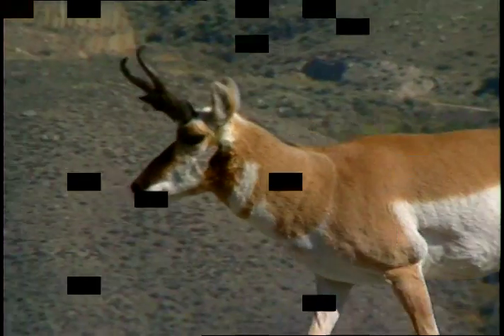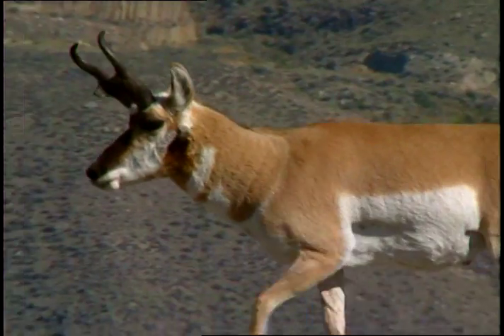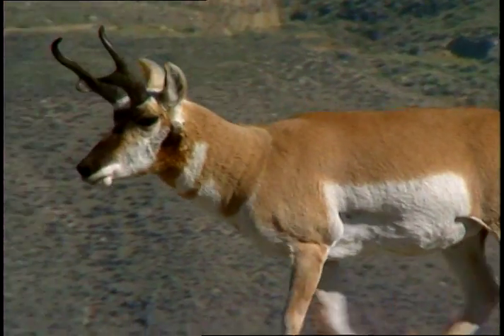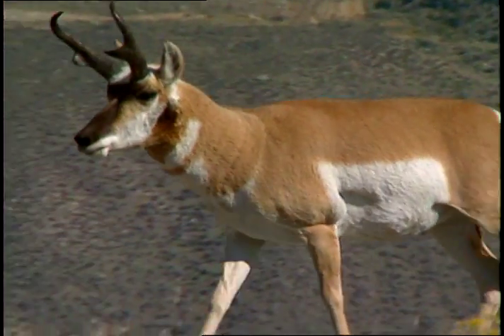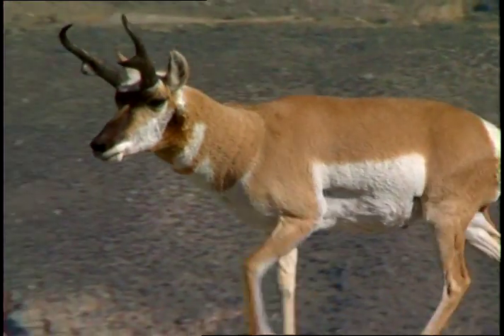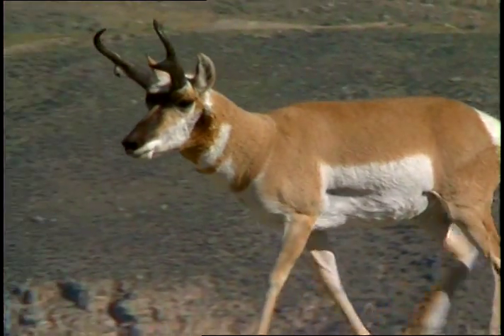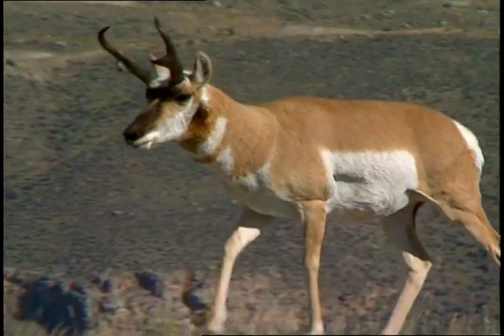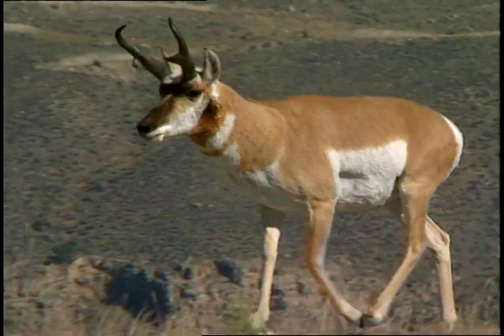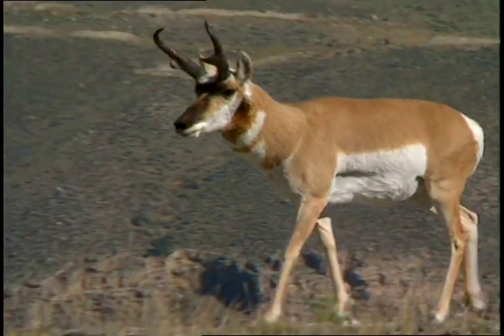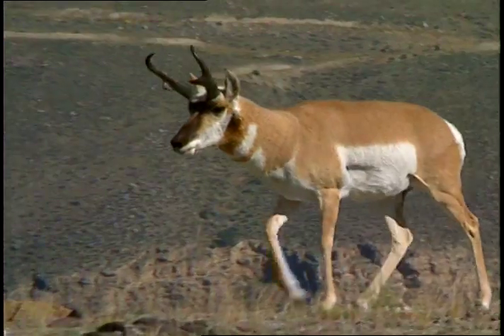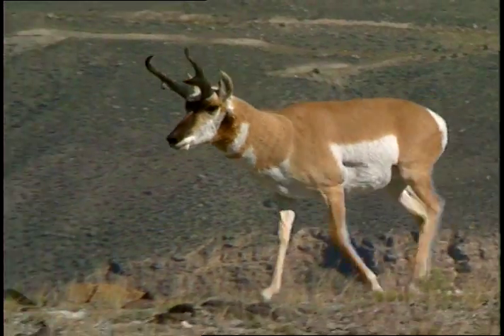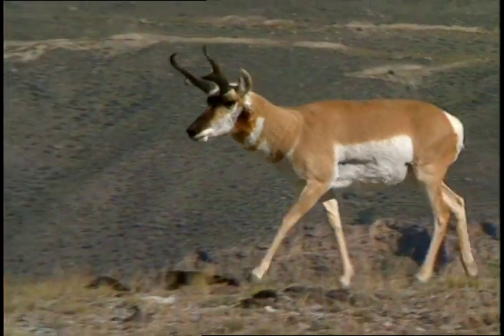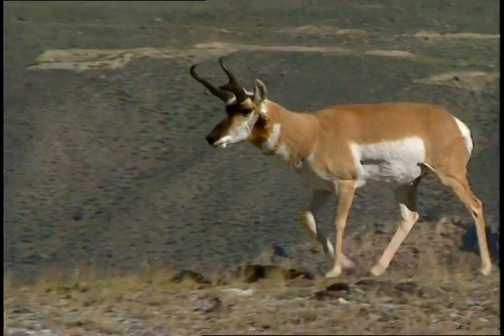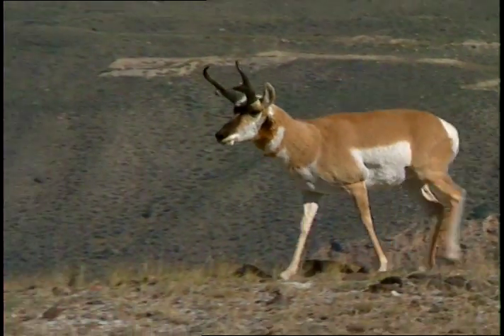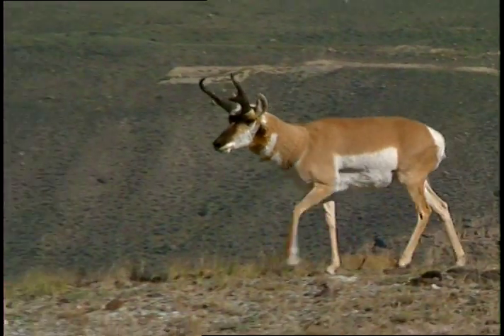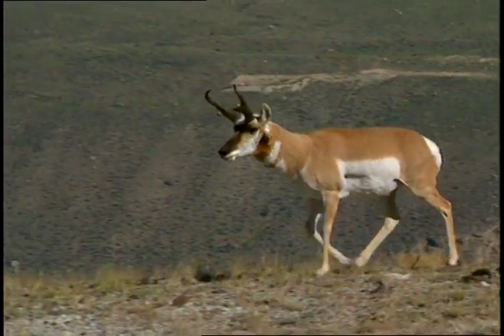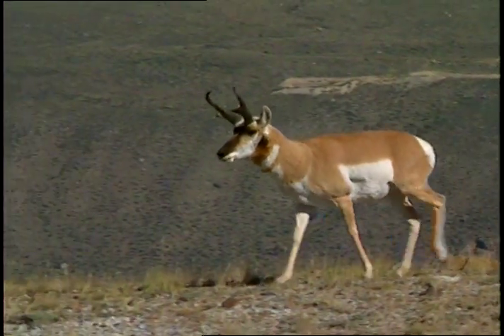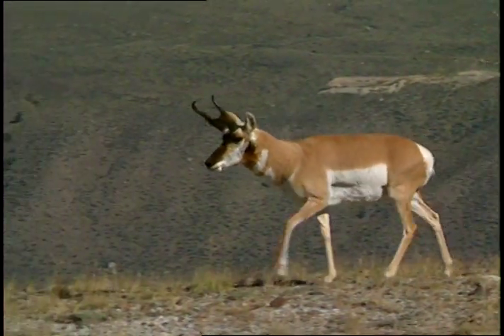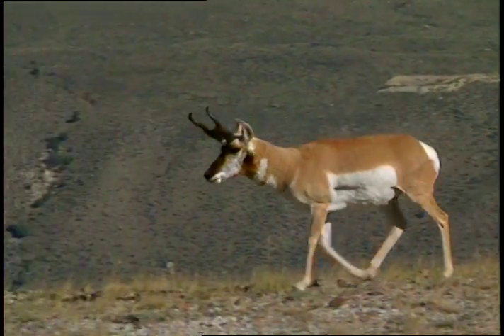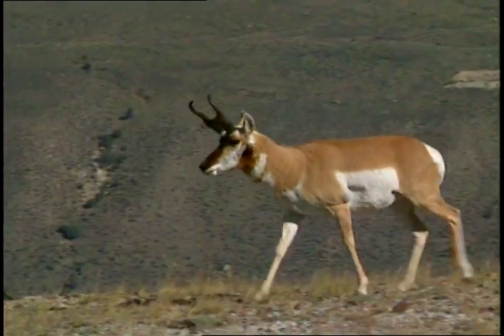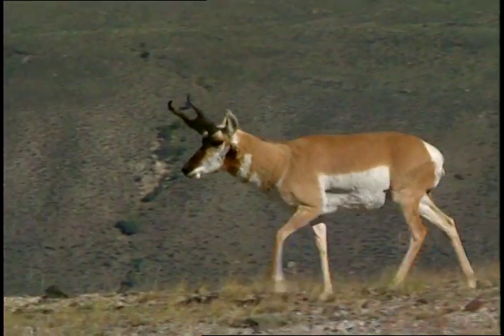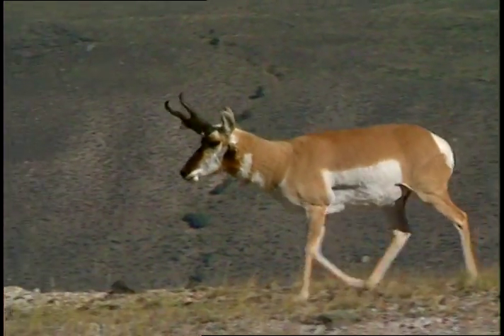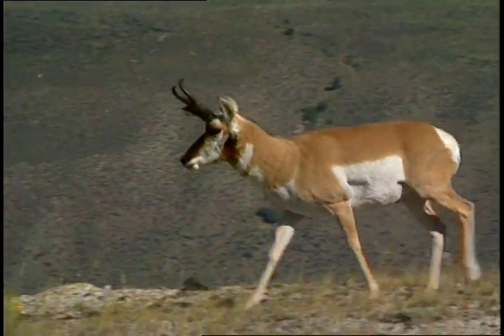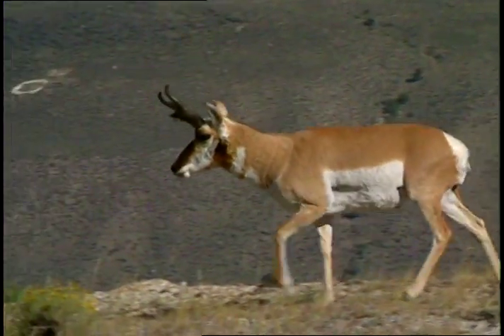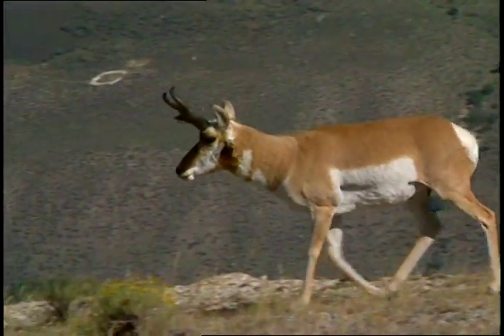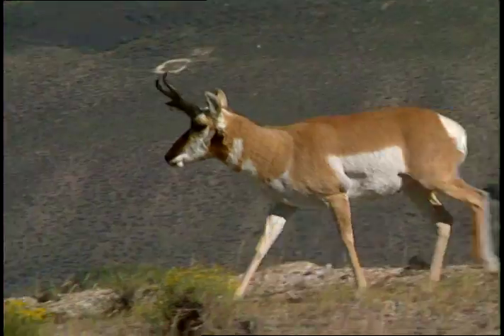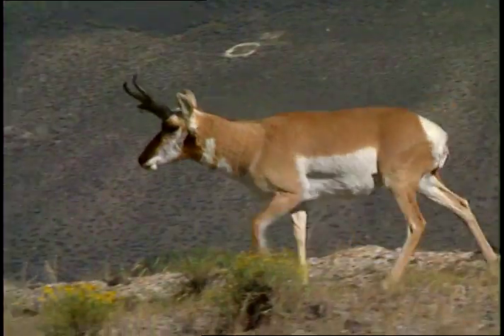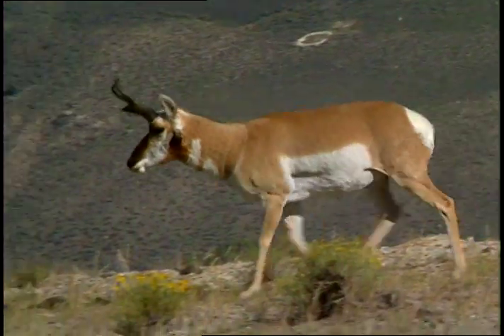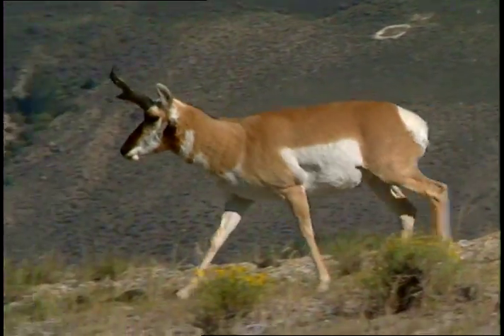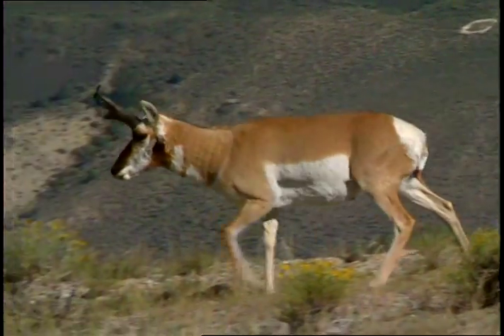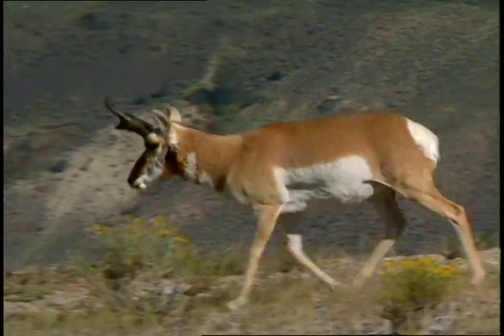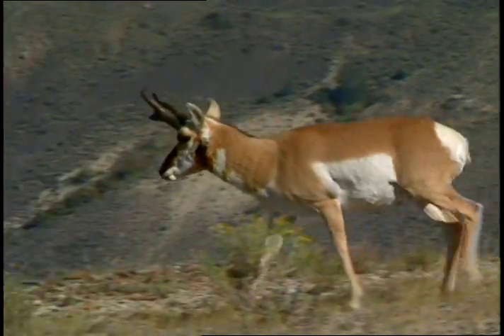The pronghorn is often called an antelope, even though it is not. In fact, the pronghorn is so unique, it is the only species in its family.